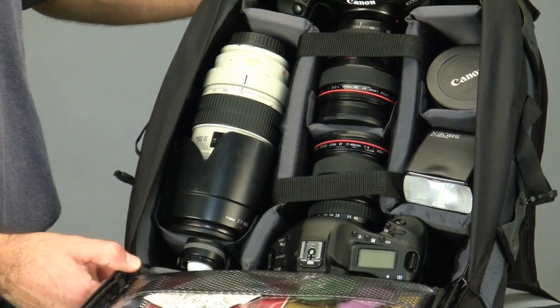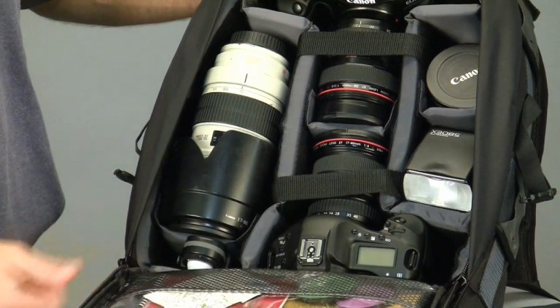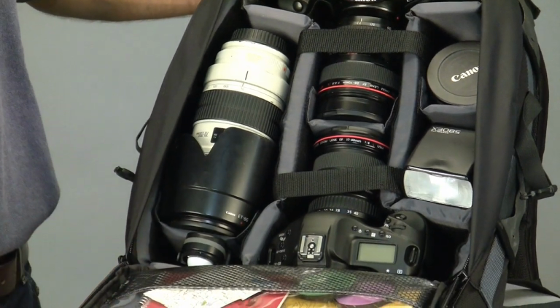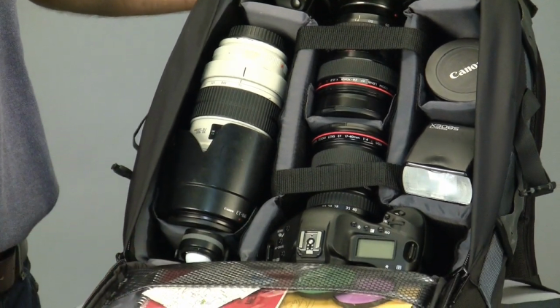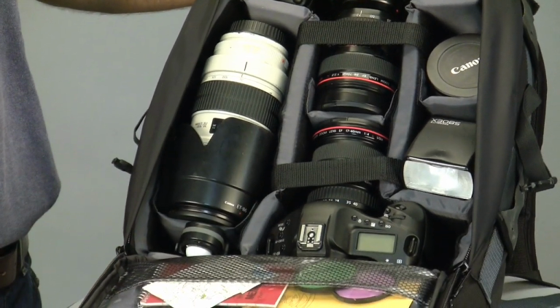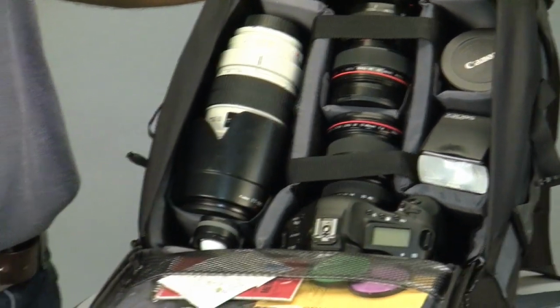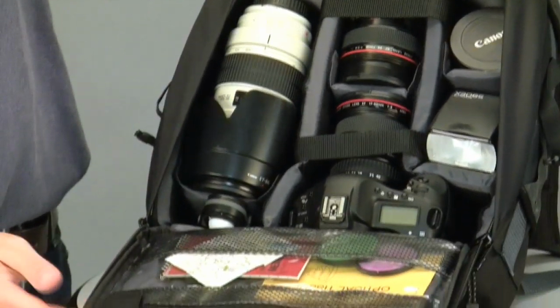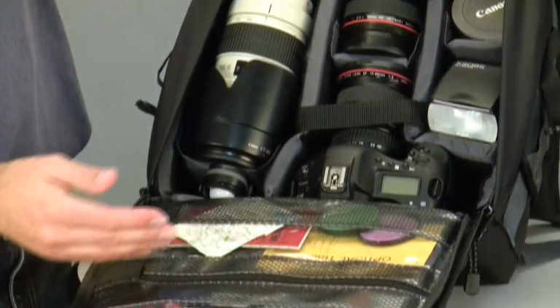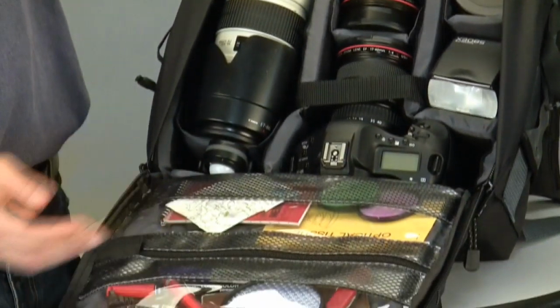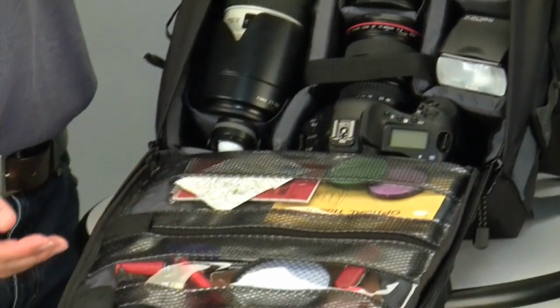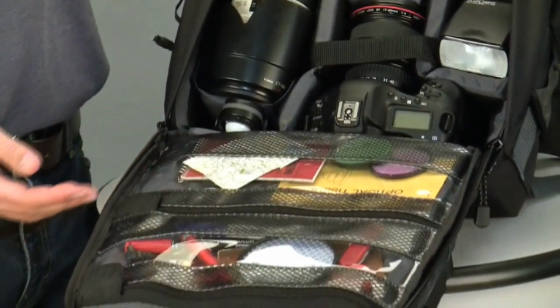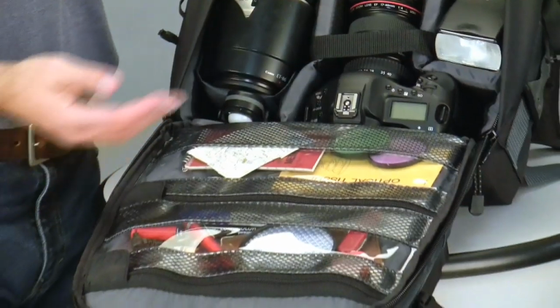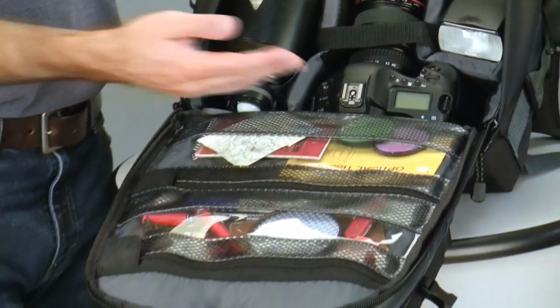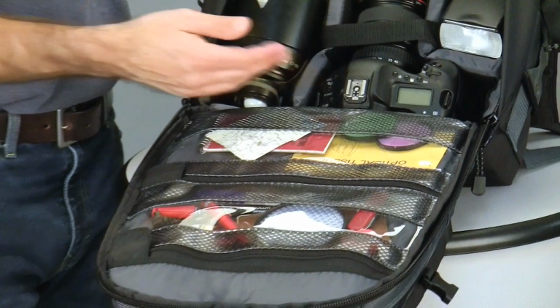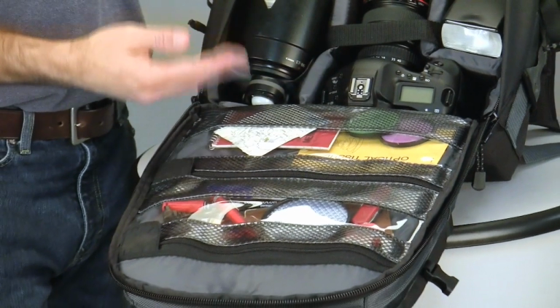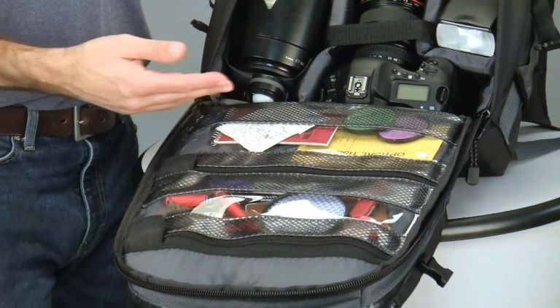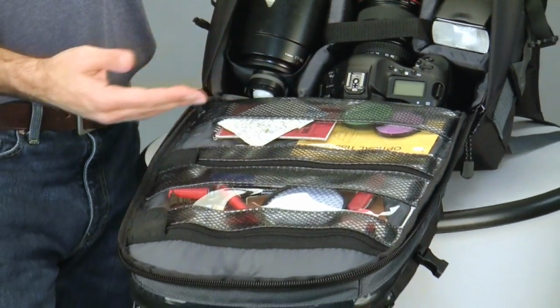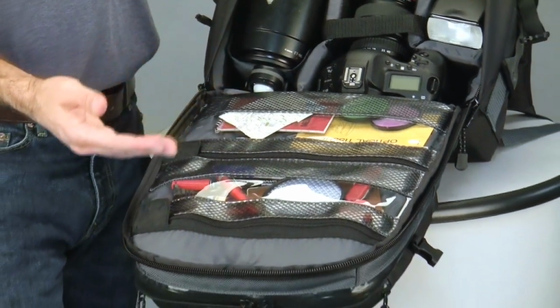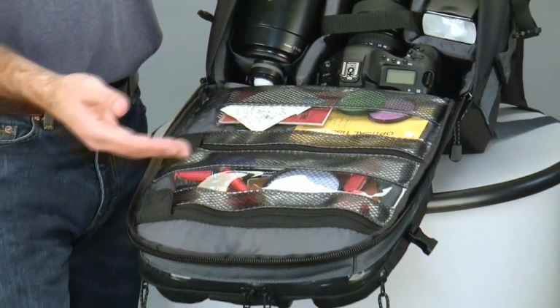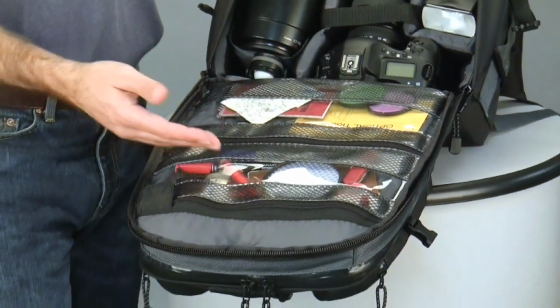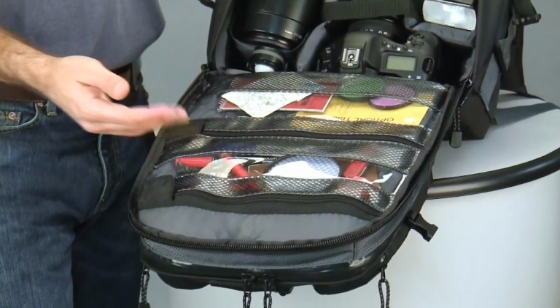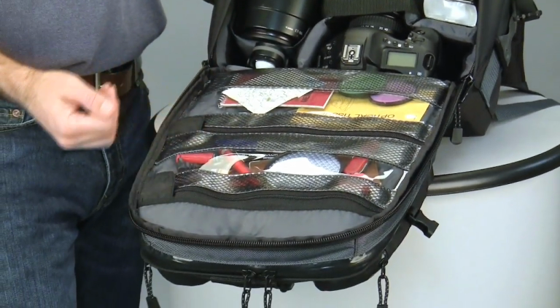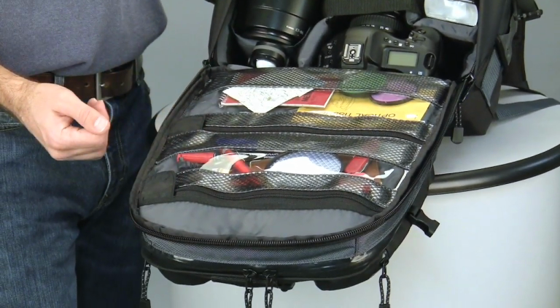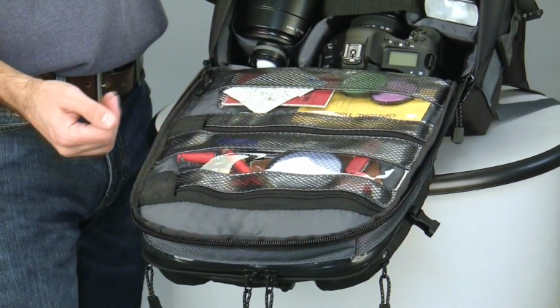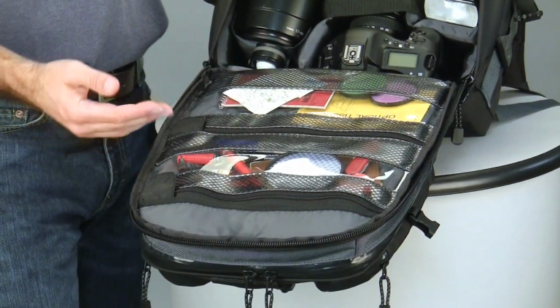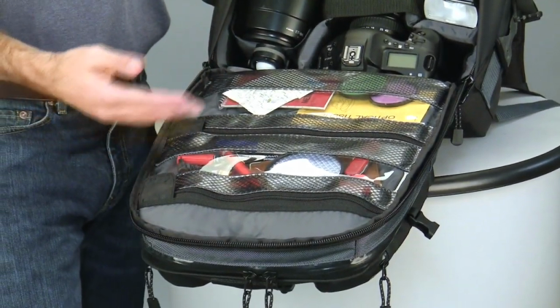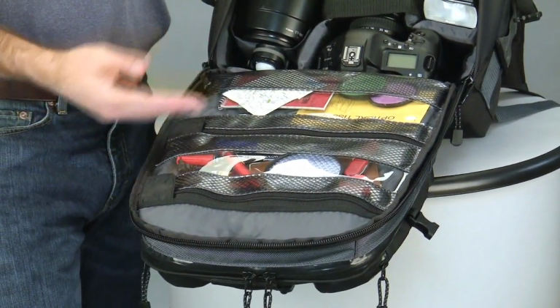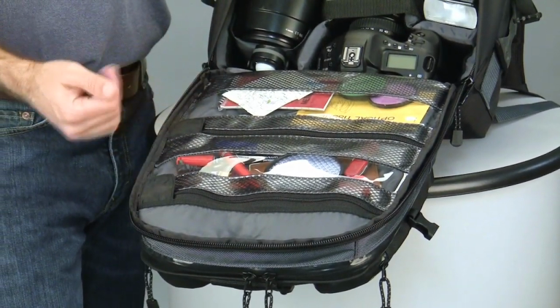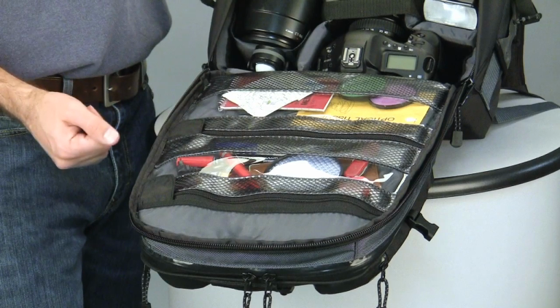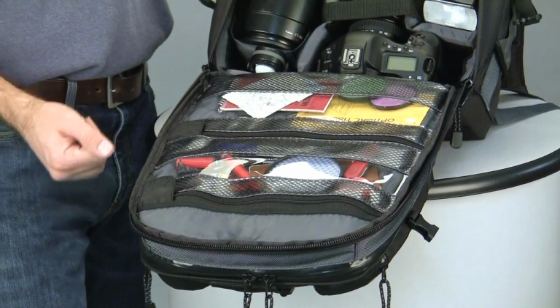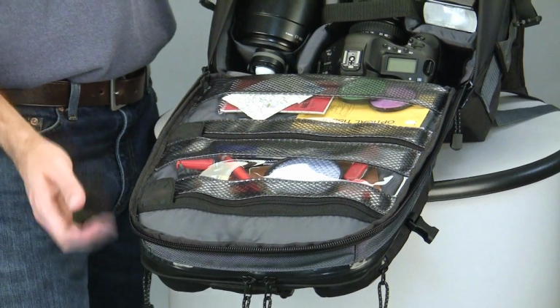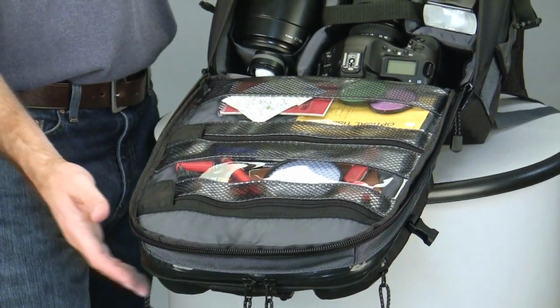Inside the main compartment, the front panel has two windowpane mesh zippered pockets for accessories like filters, notepads, pens, extra batteries, and other small things that you need to keep organized and visible.